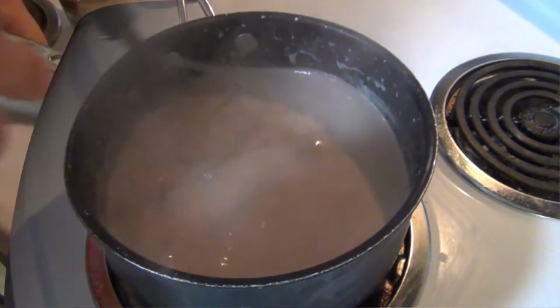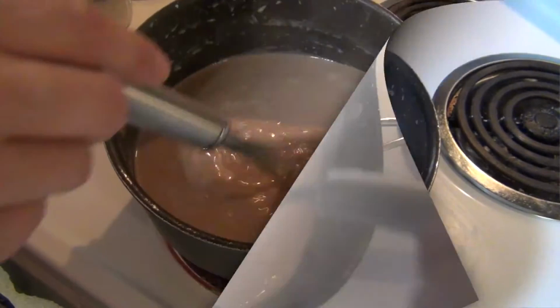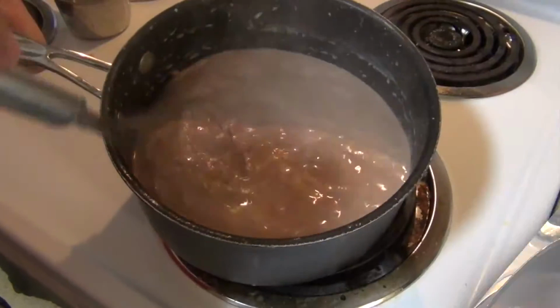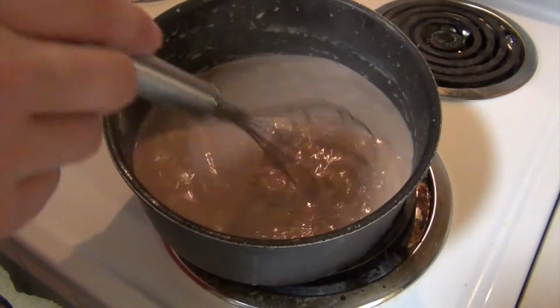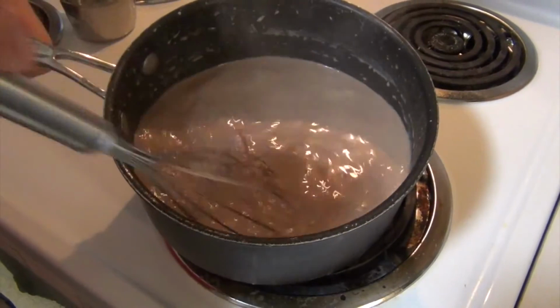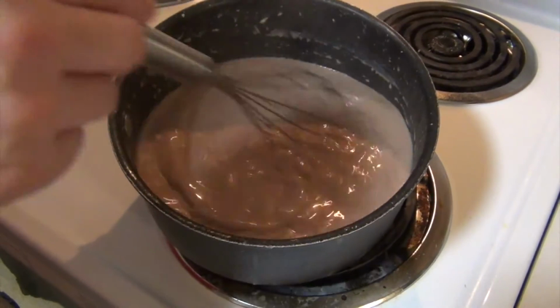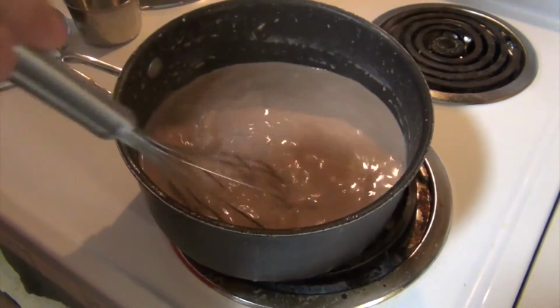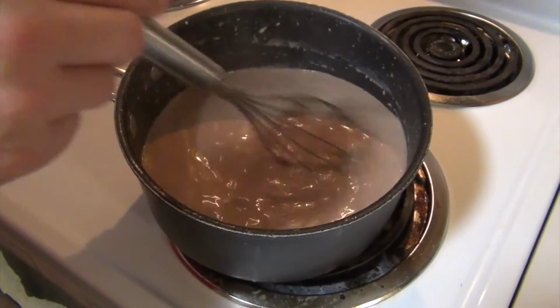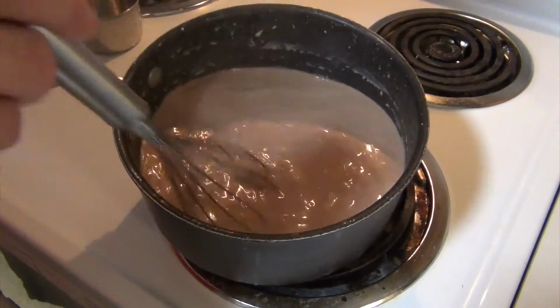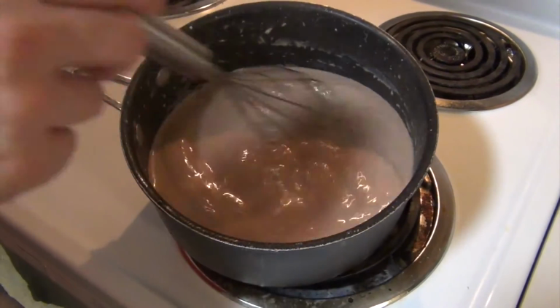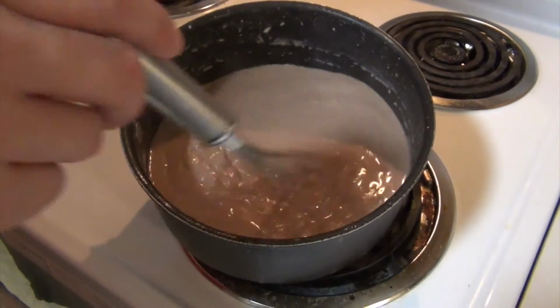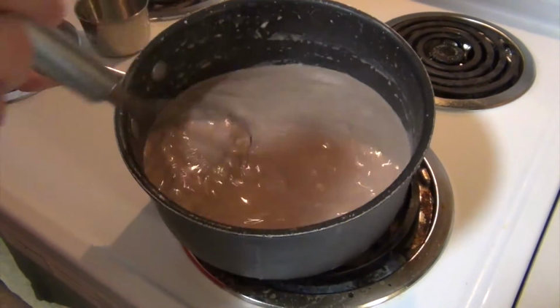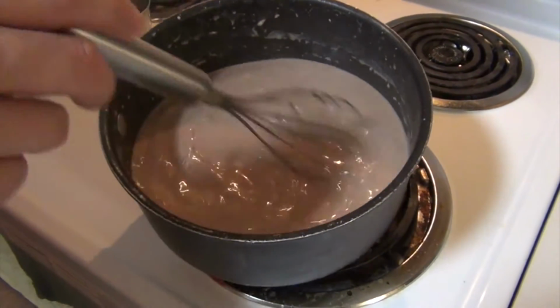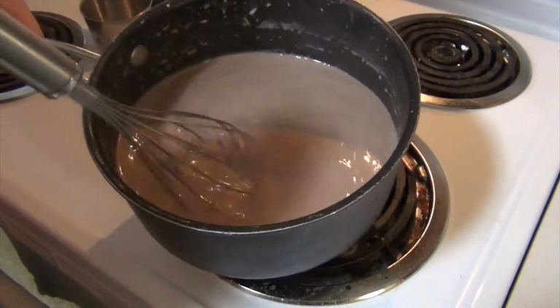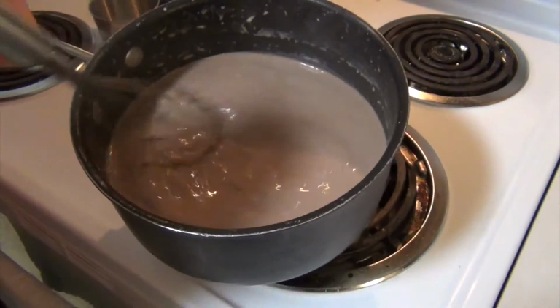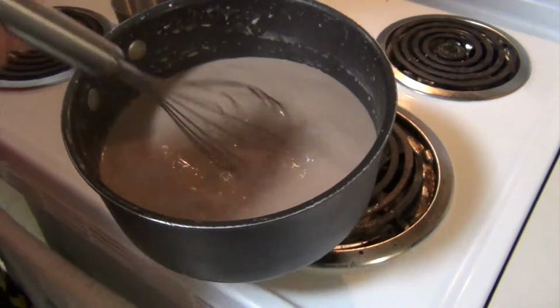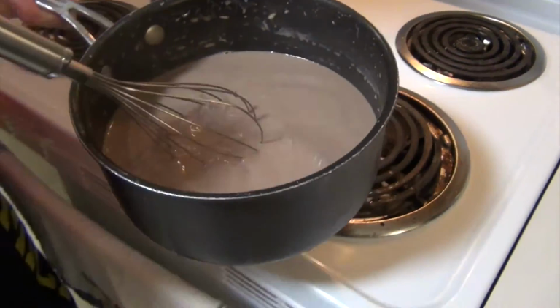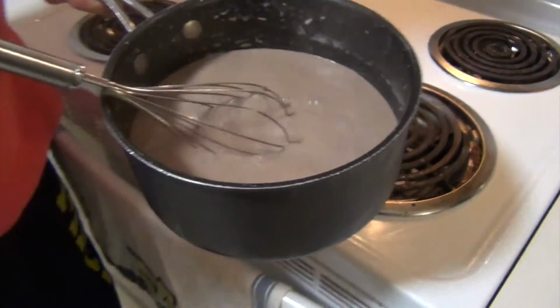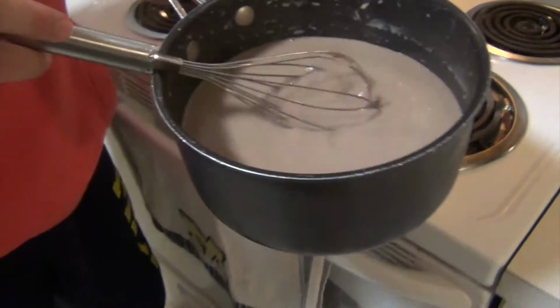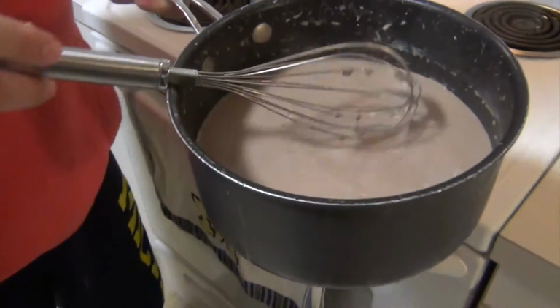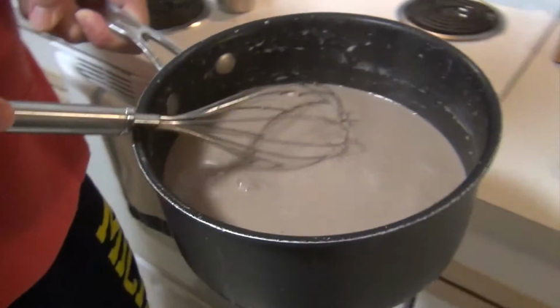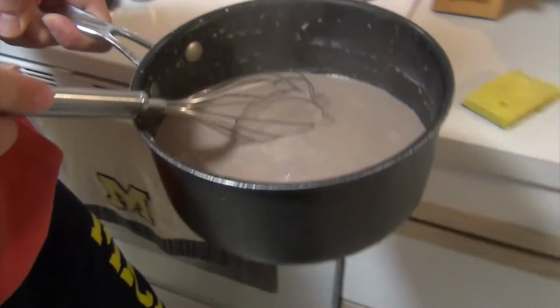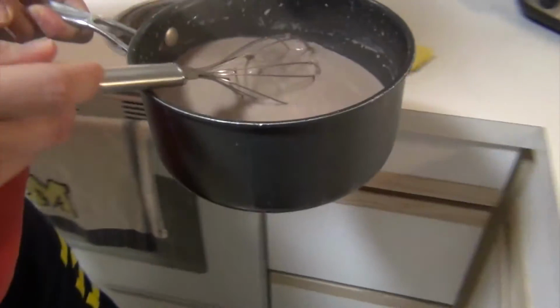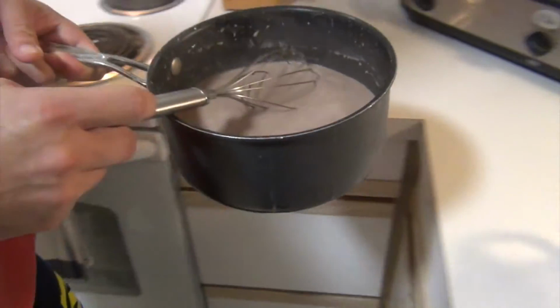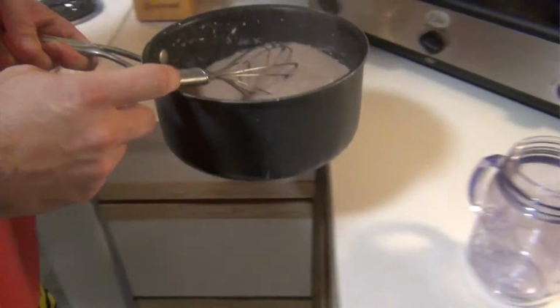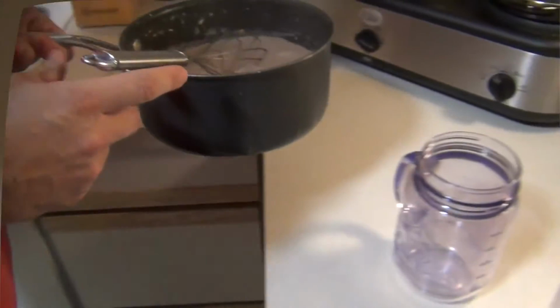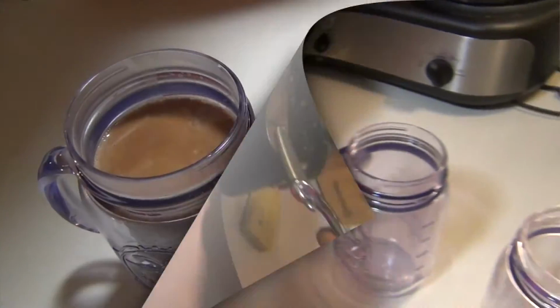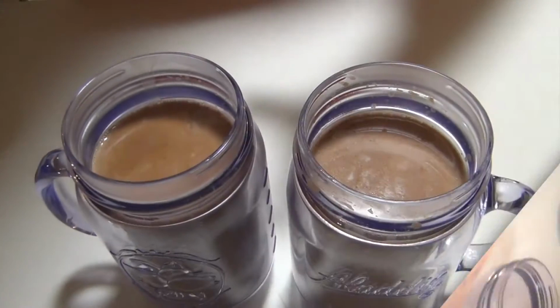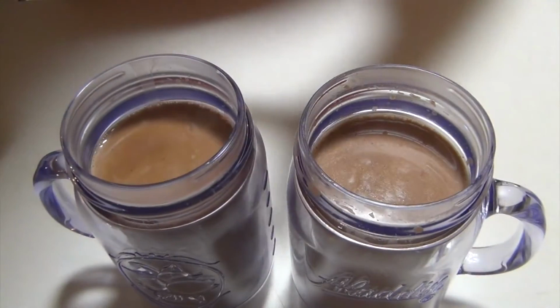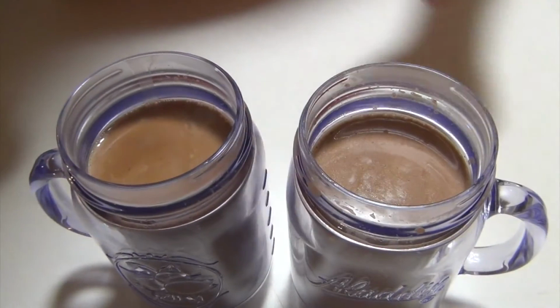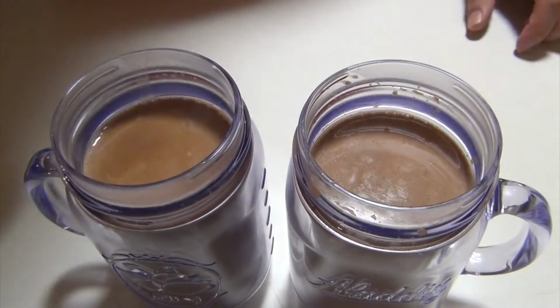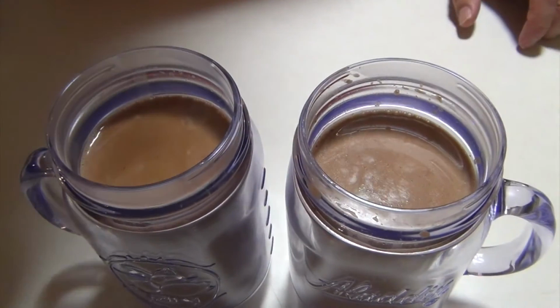Hot chocolate is now officially hot chocolate — it's all combined and looks good. So we're going to pour these into our glasses. There's our hot chocolate.